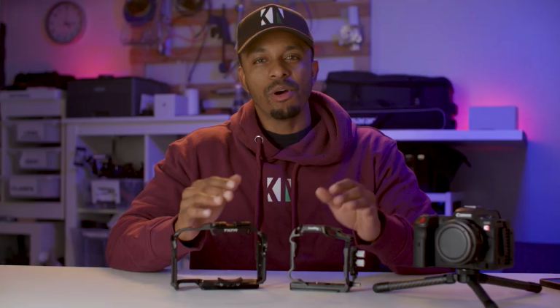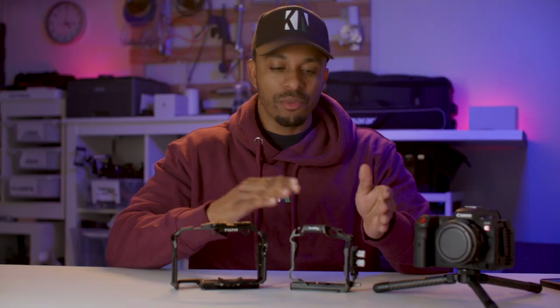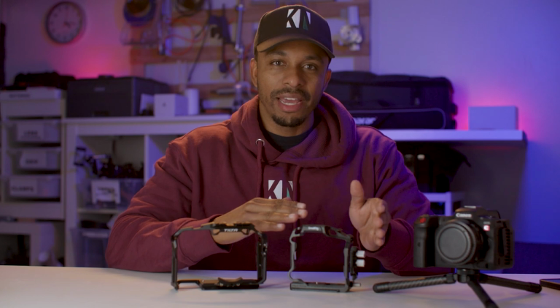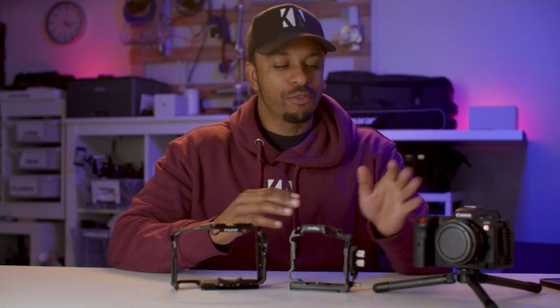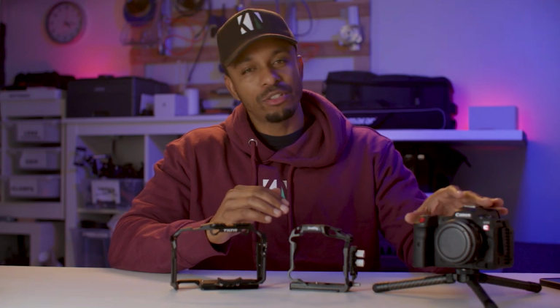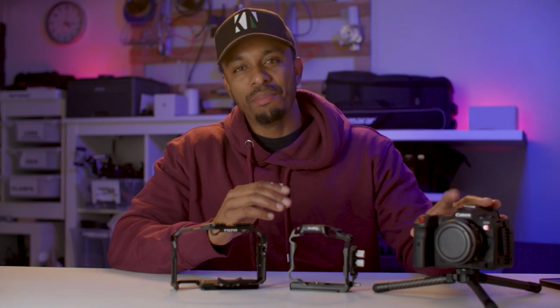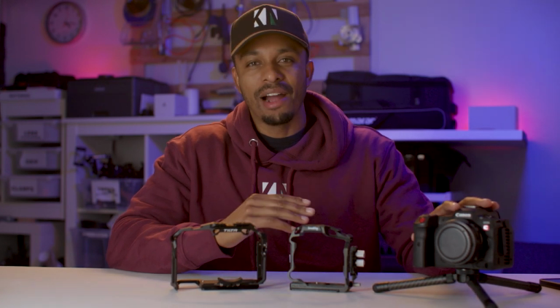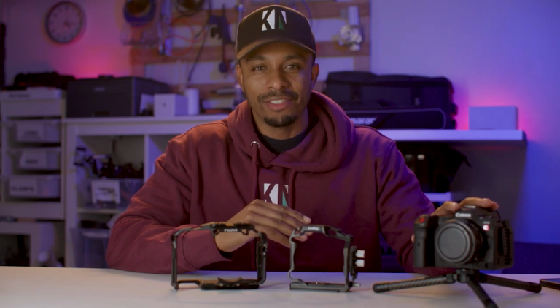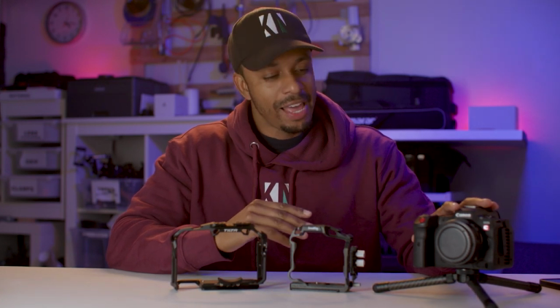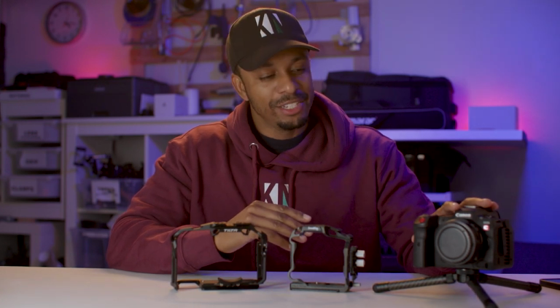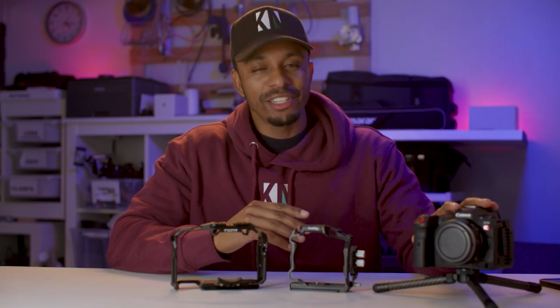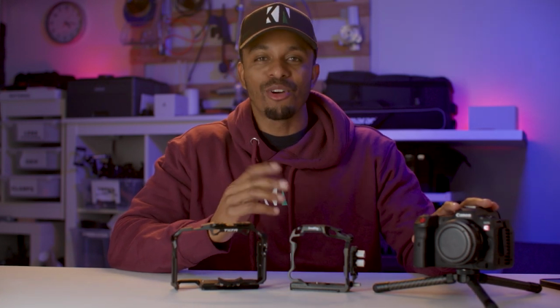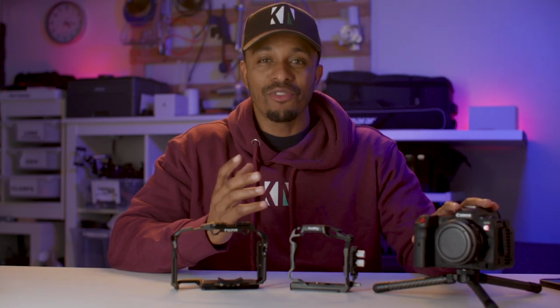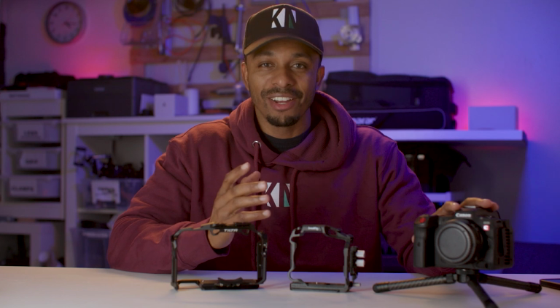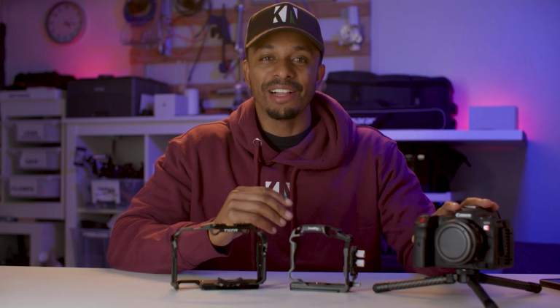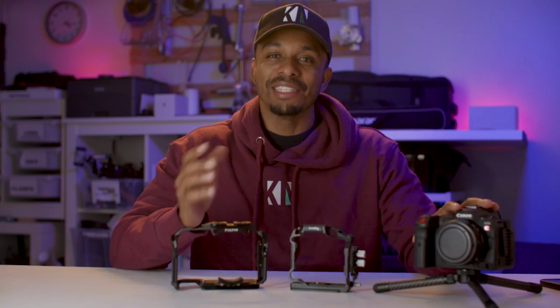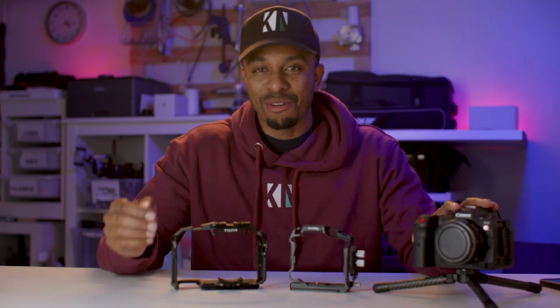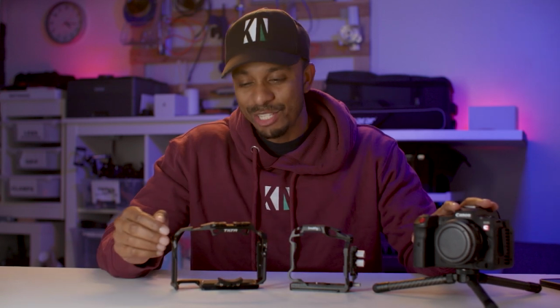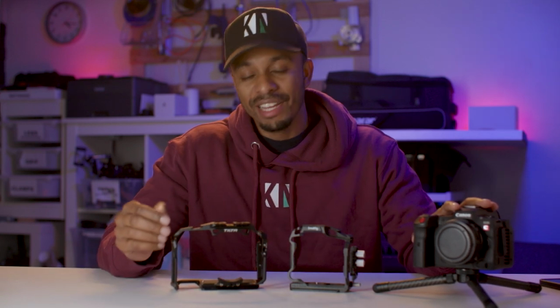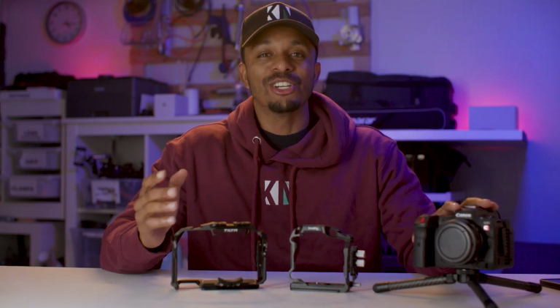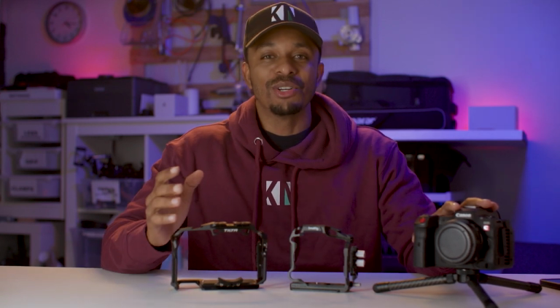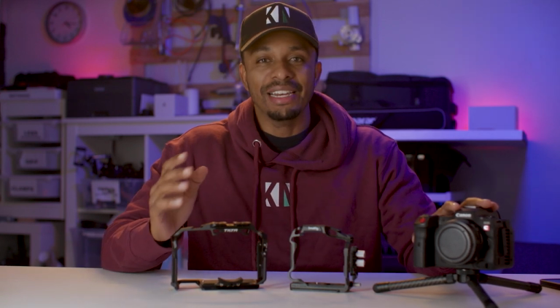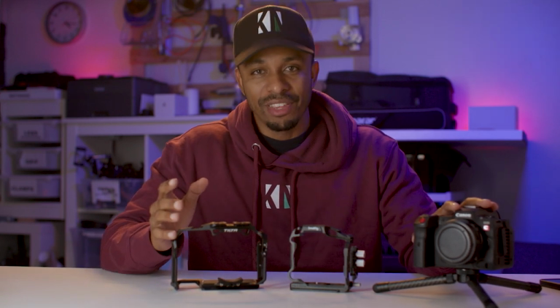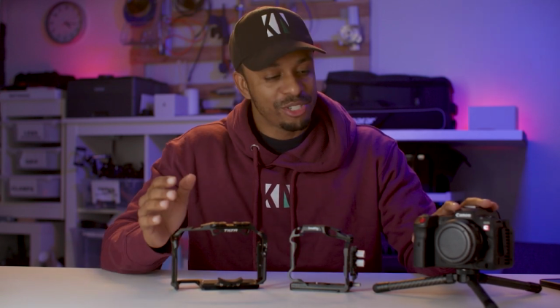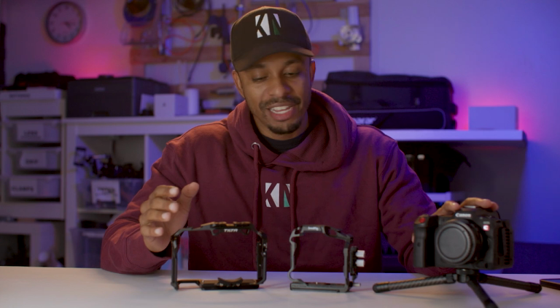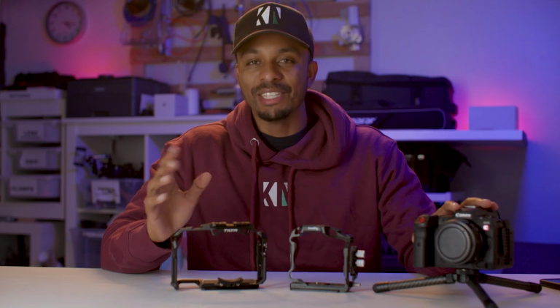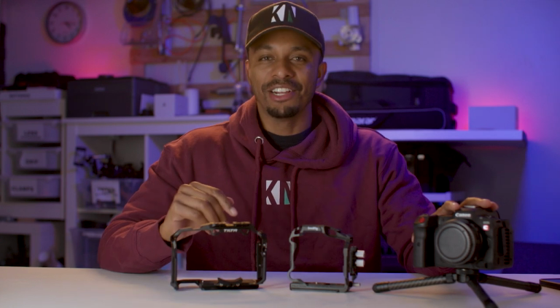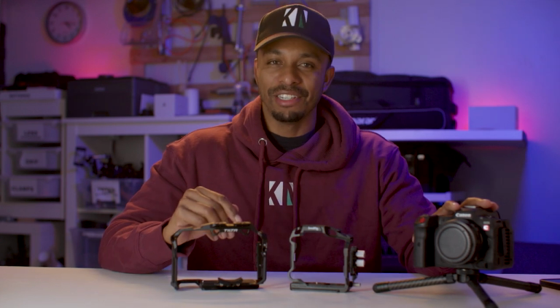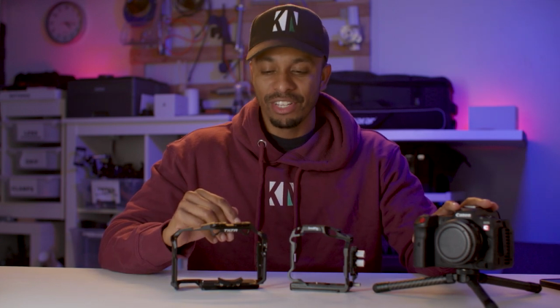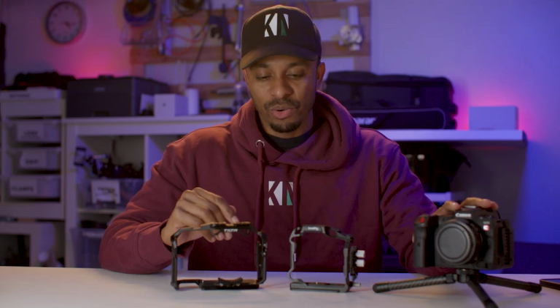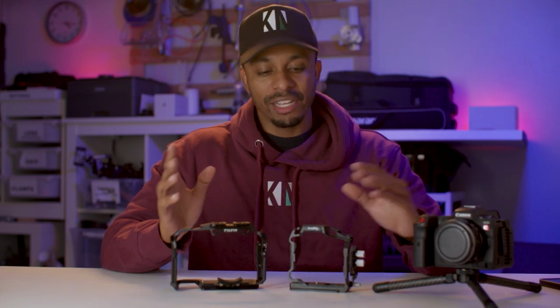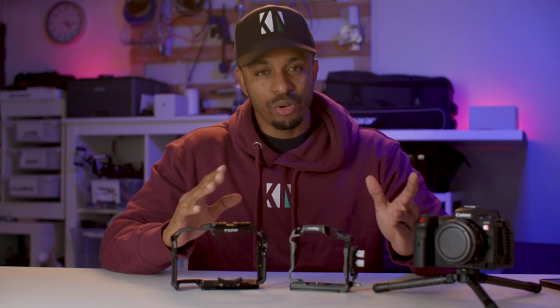I bought the SmallRig cage about four months ago when I picked up the R5C, and to be honest it's worked so far — until I recently came across an issue that I just couldn't live with, and as a result I needed to find an alternative. So let's take a closer look.